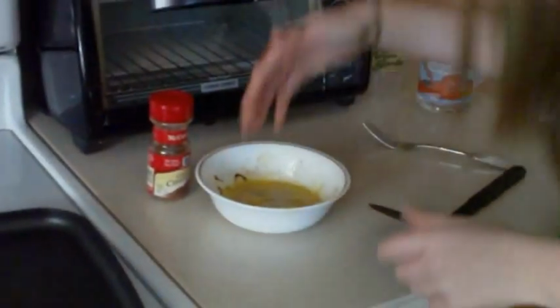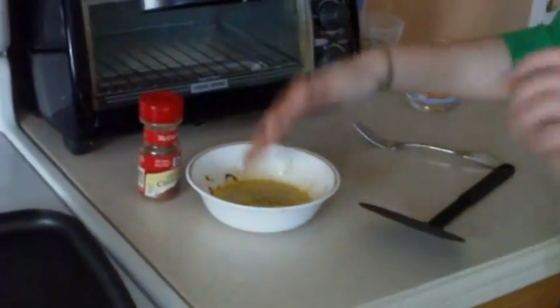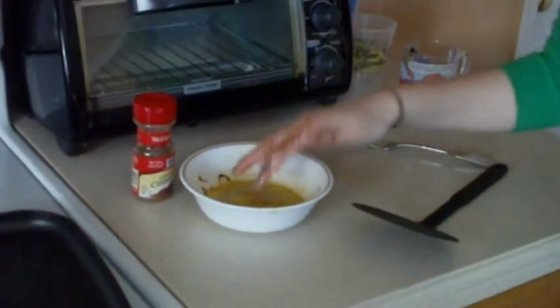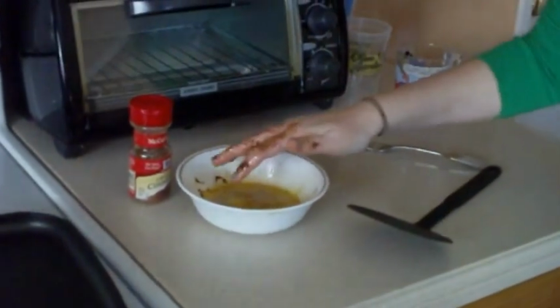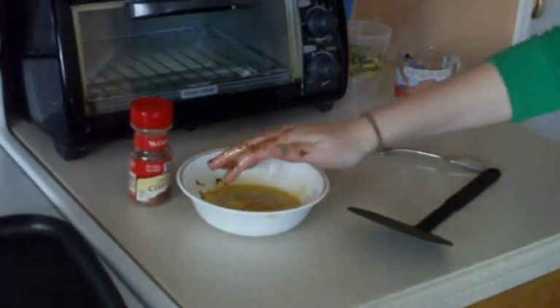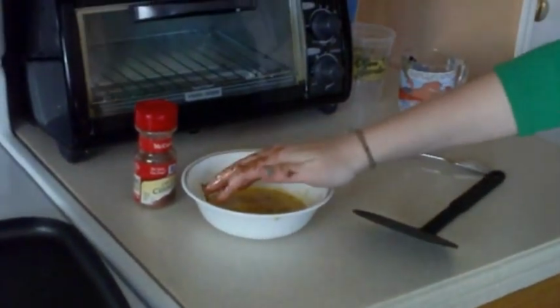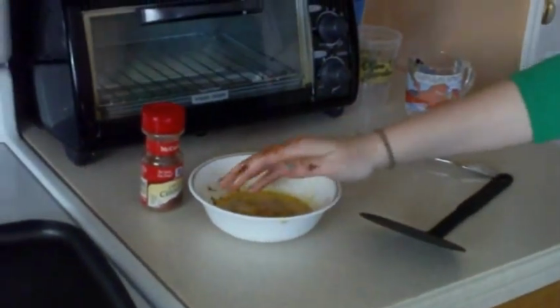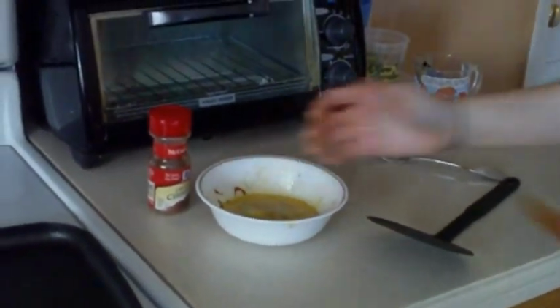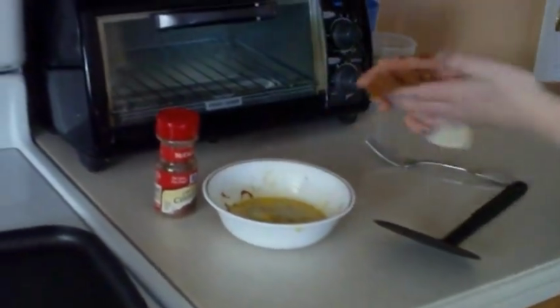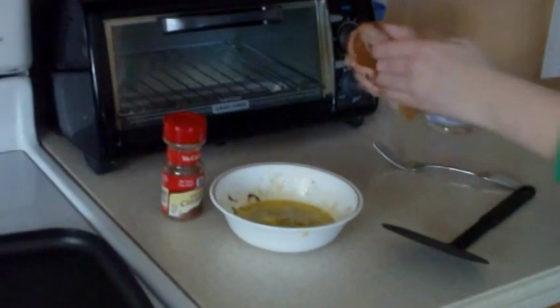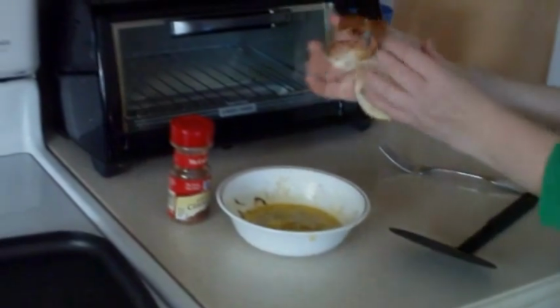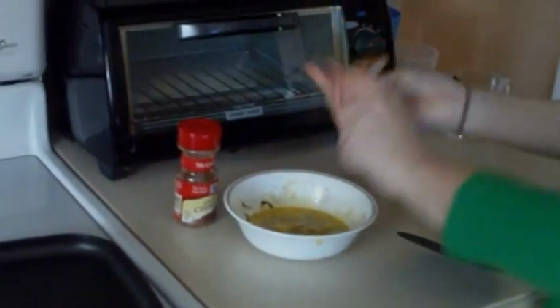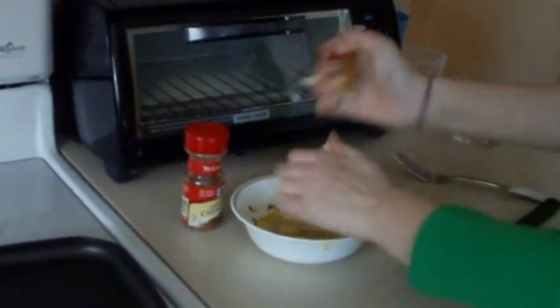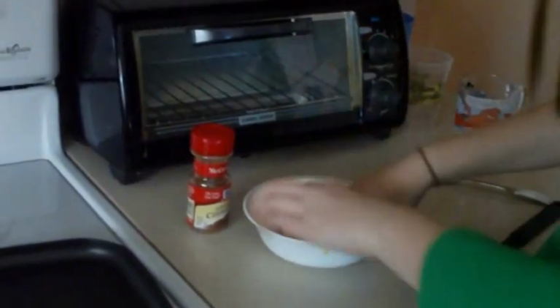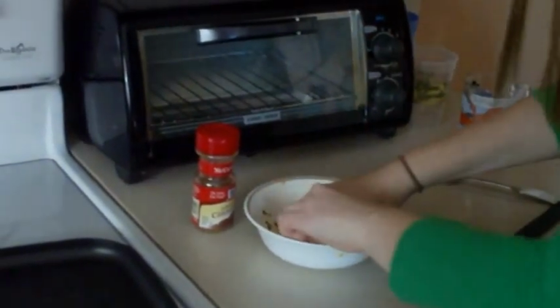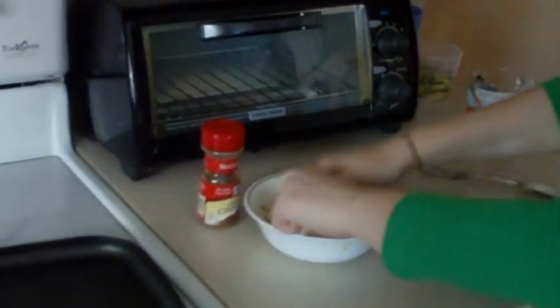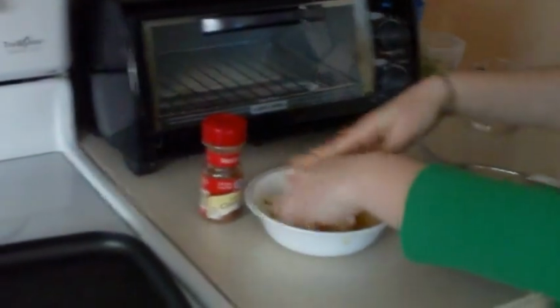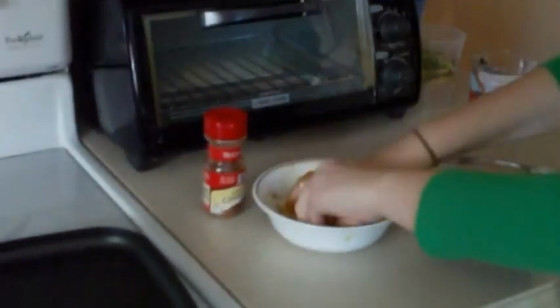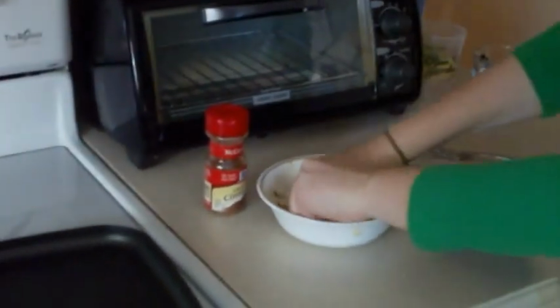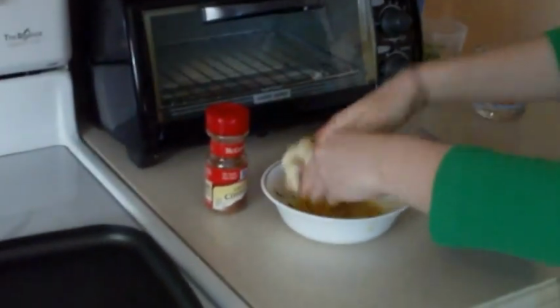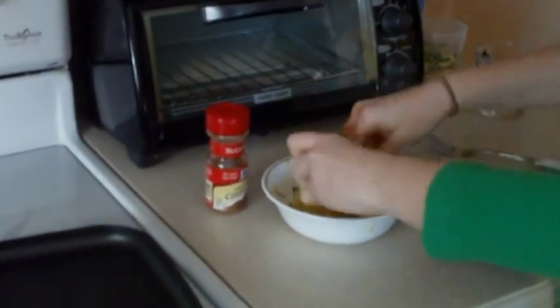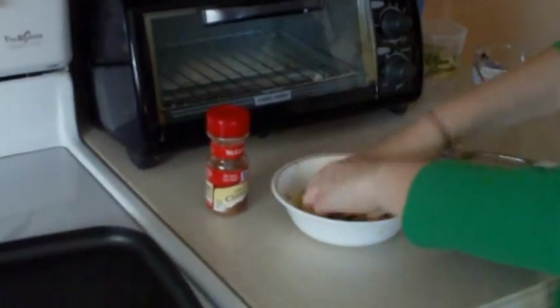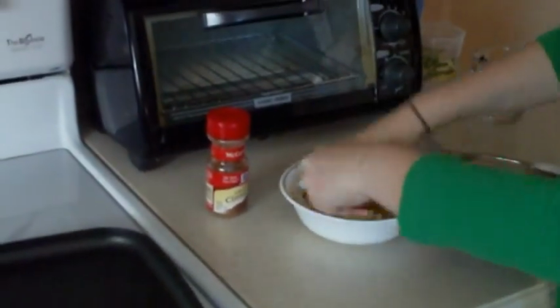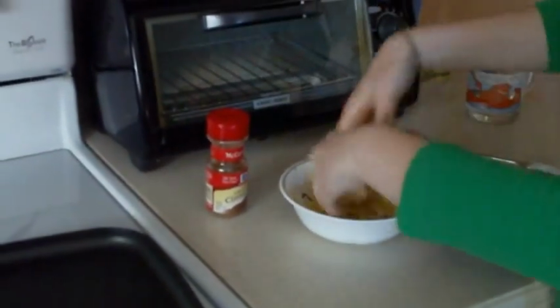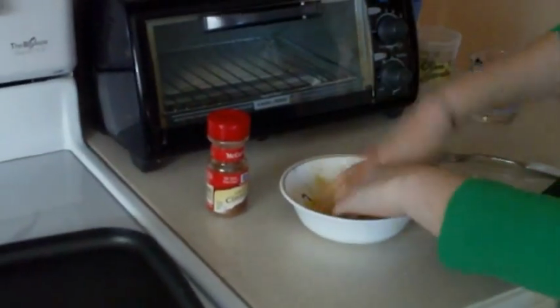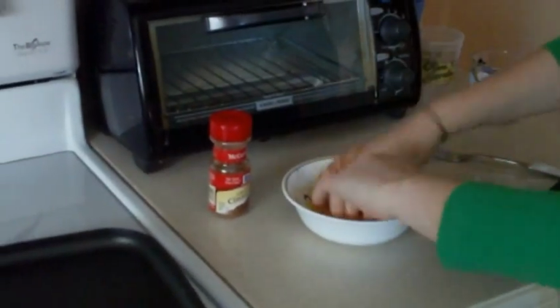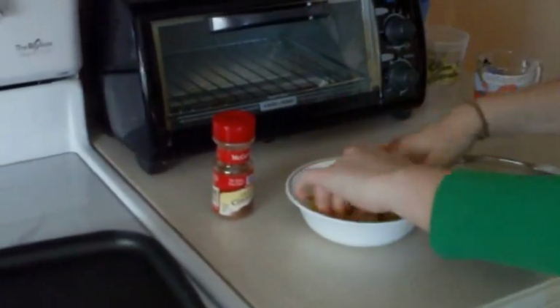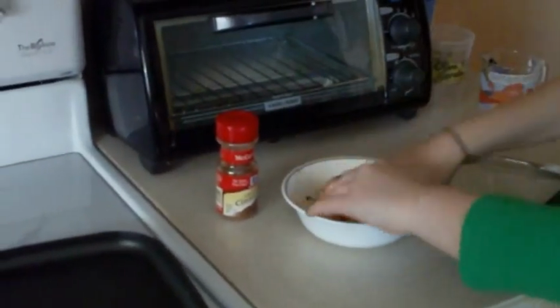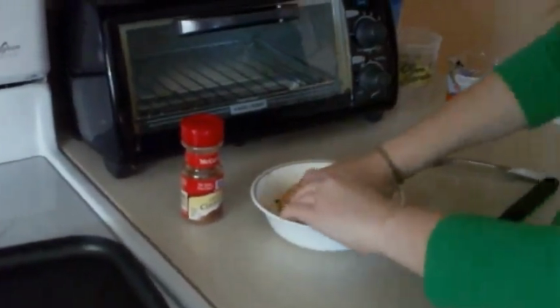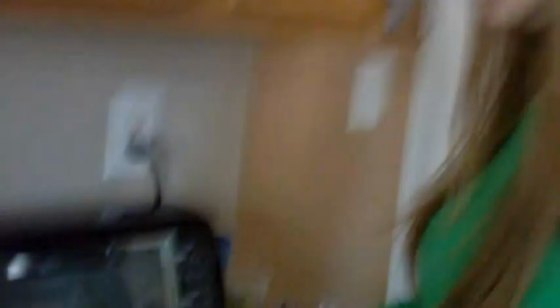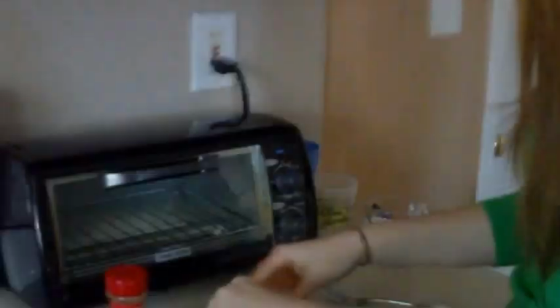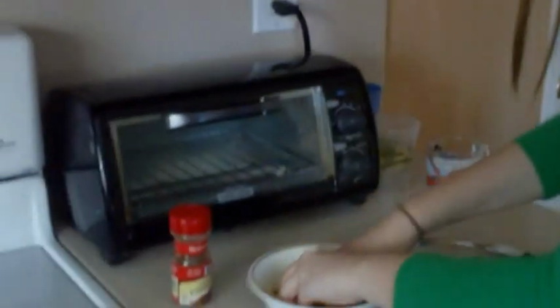When that's all nicely mixed, you take a piece of bread. Eggshells kind of hurt, so be careful.